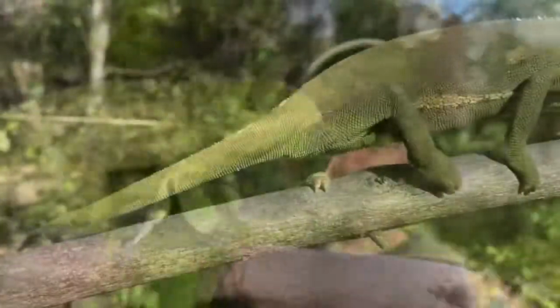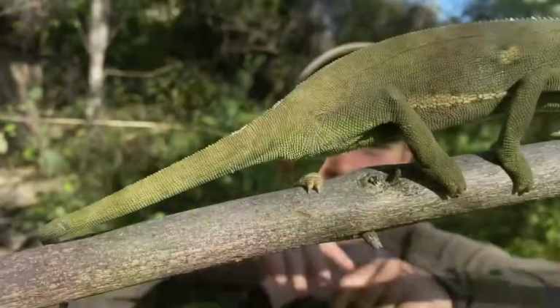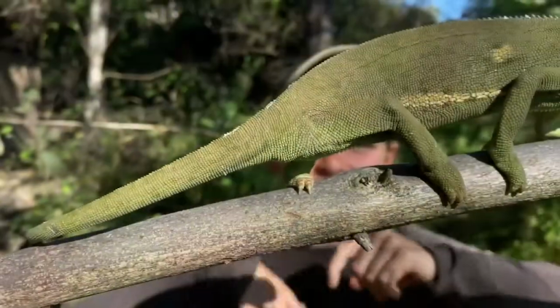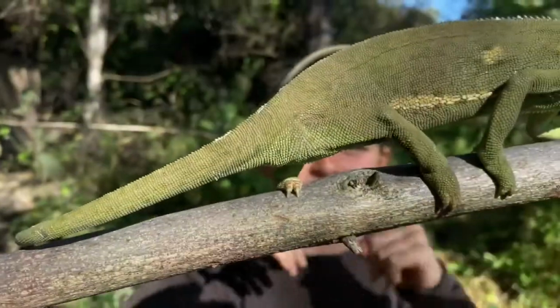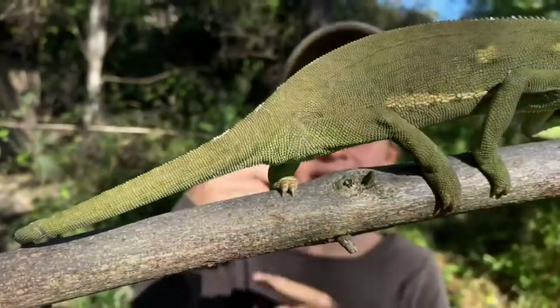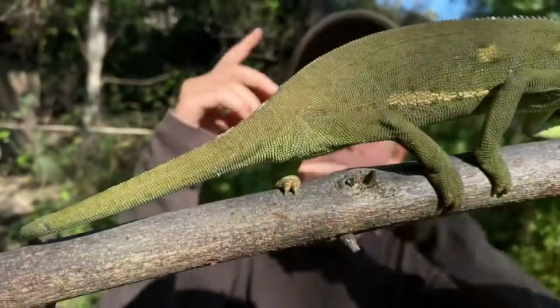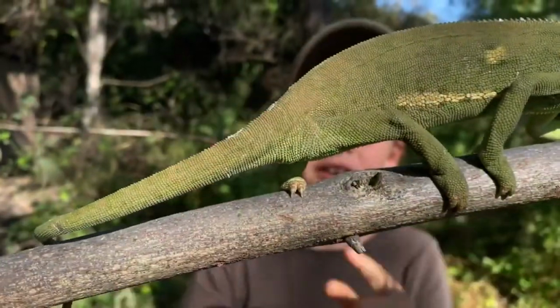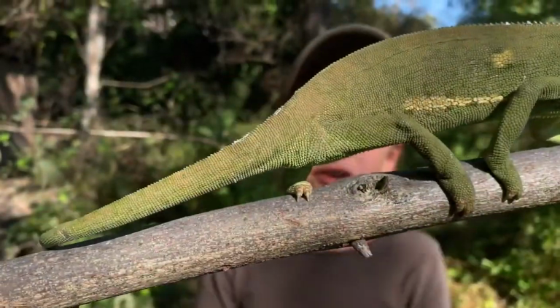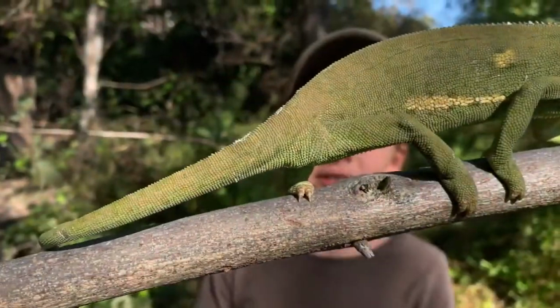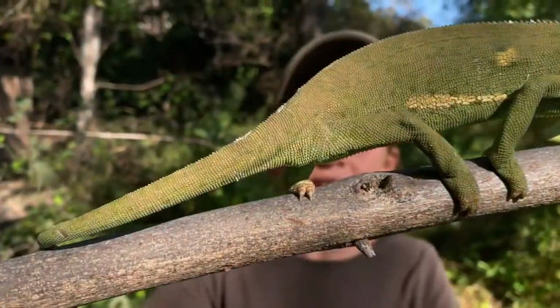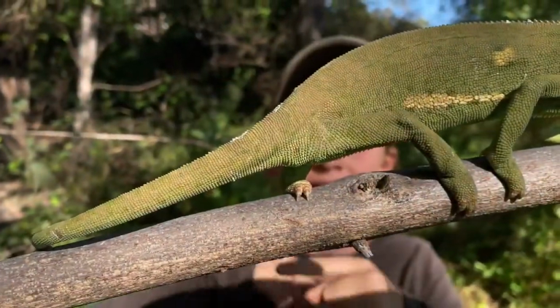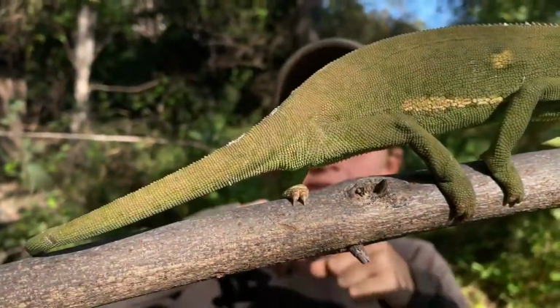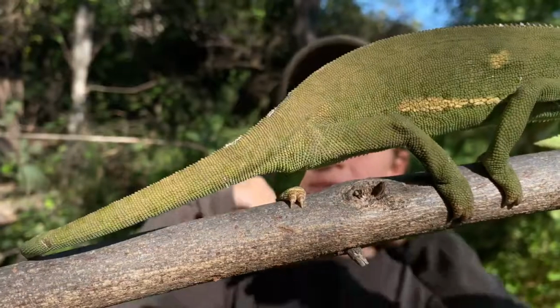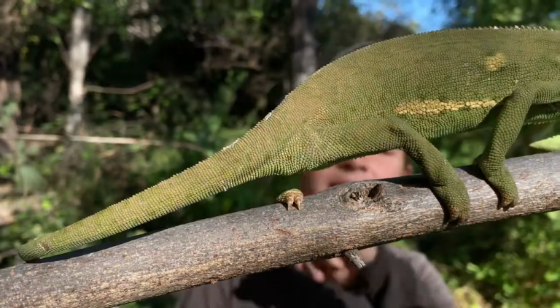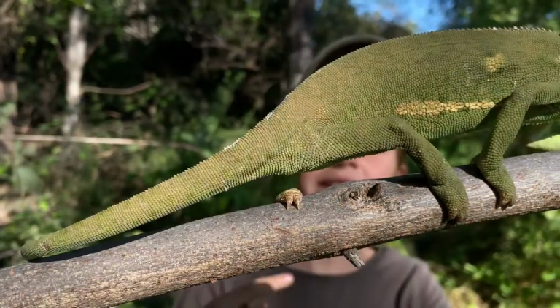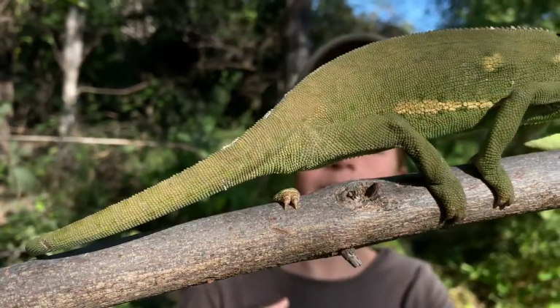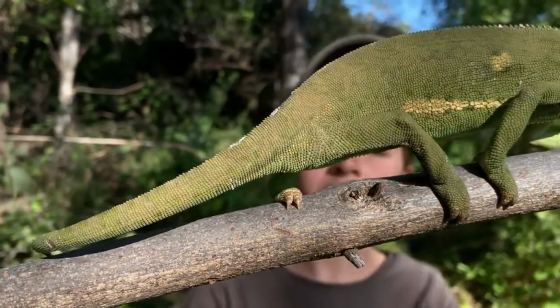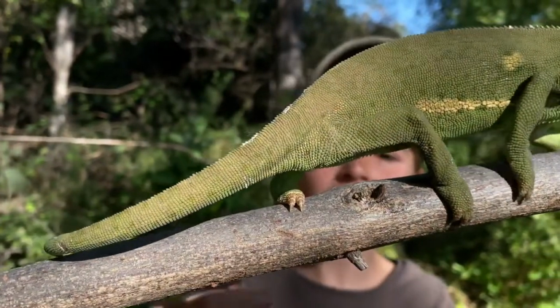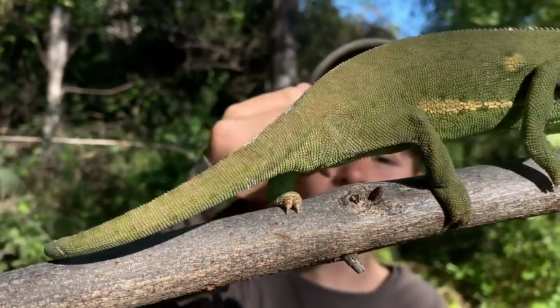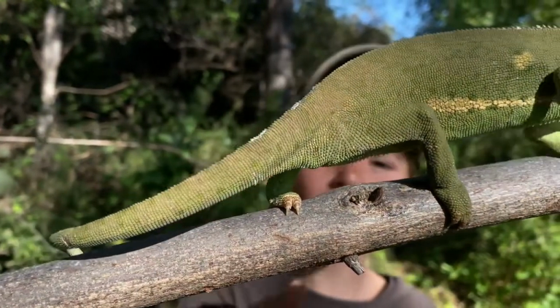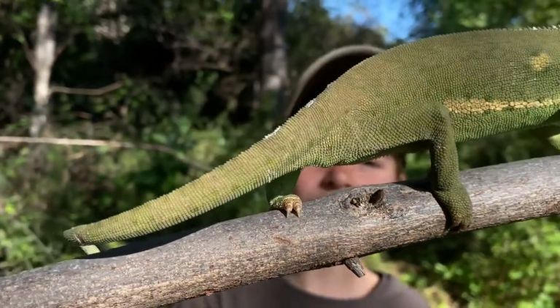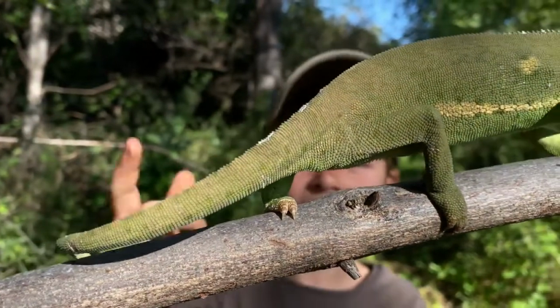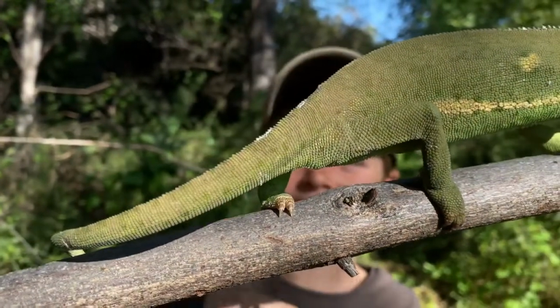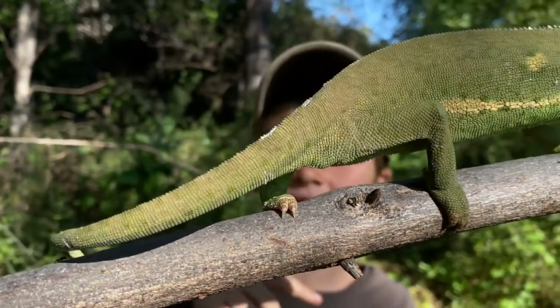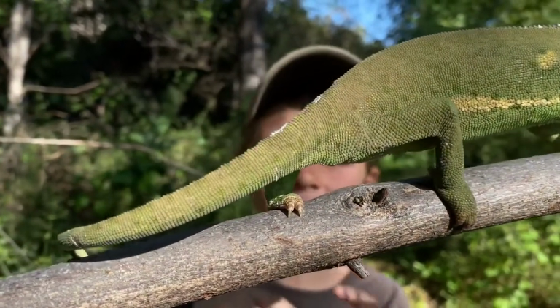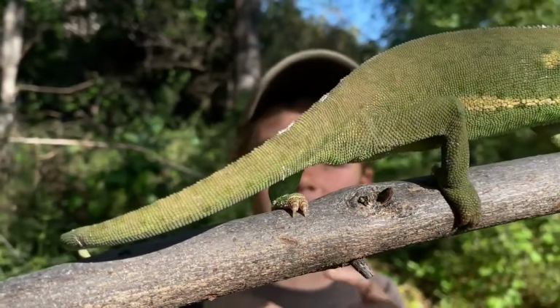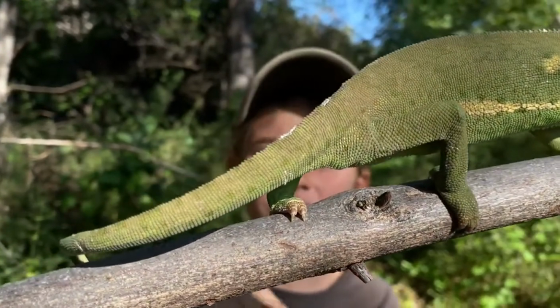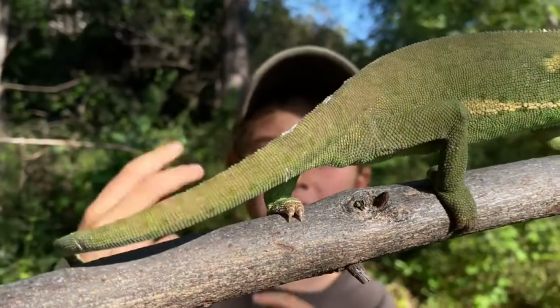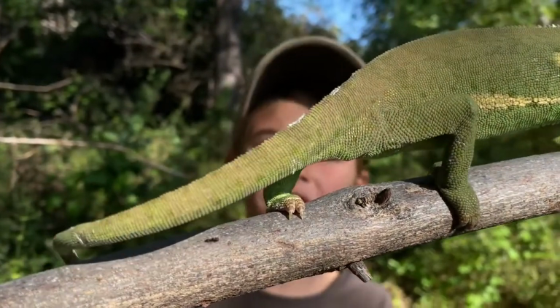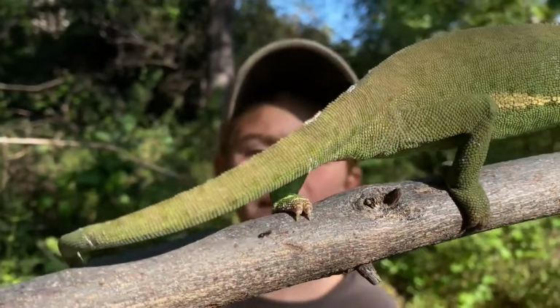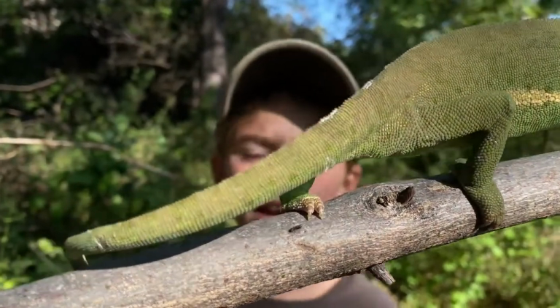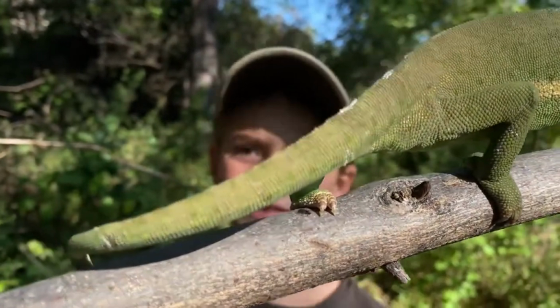But if you look at the back foot, it's completely the opposite — the two nails are on the inside, and the three nails are on the outside.